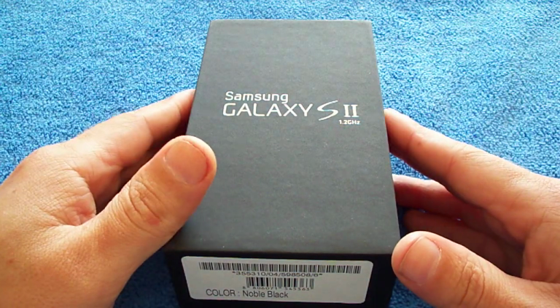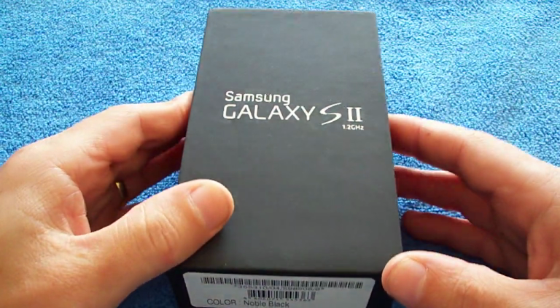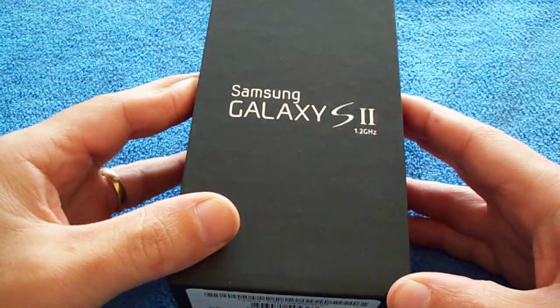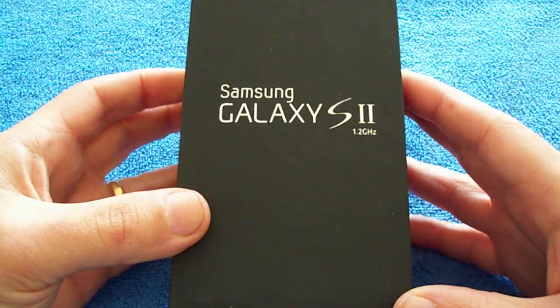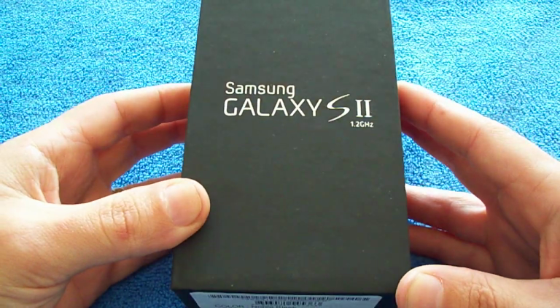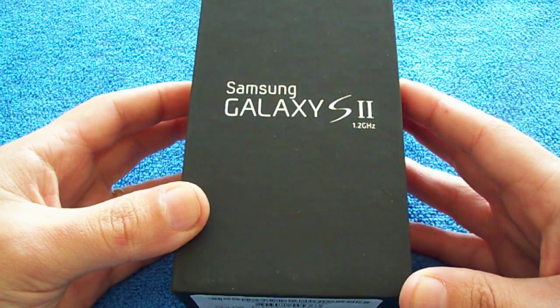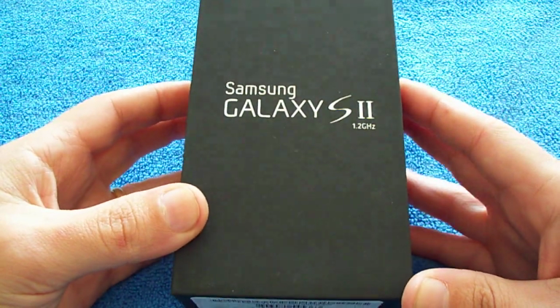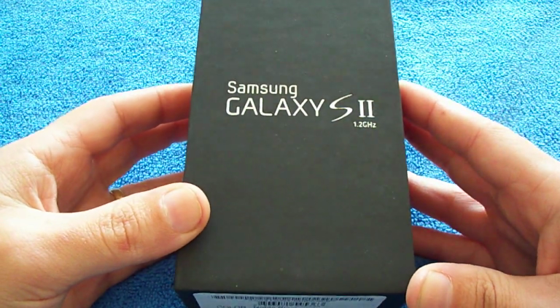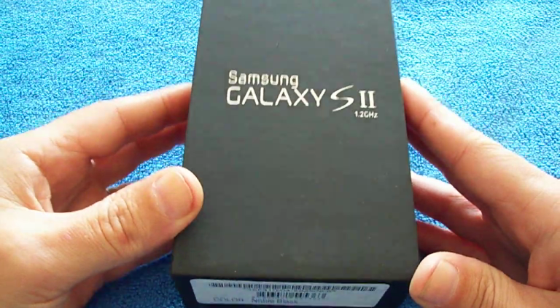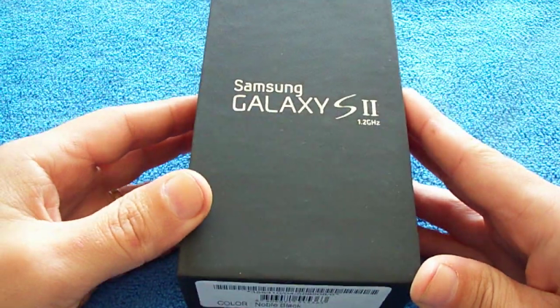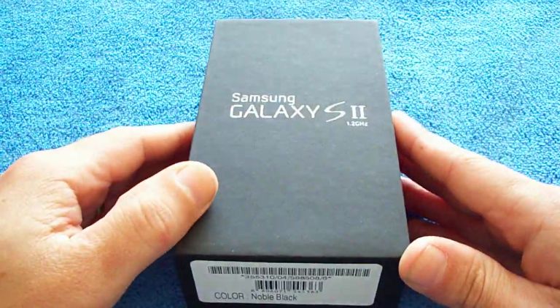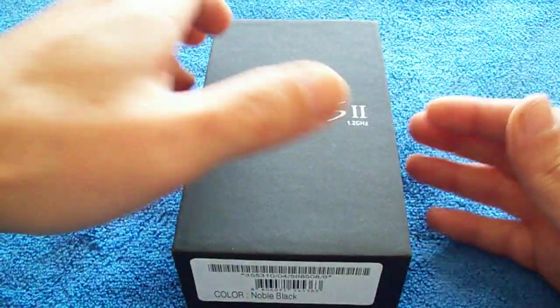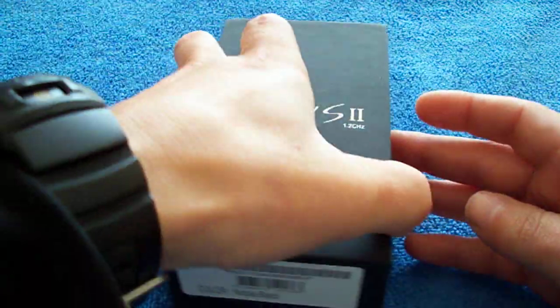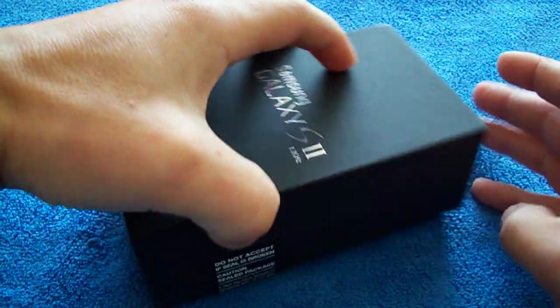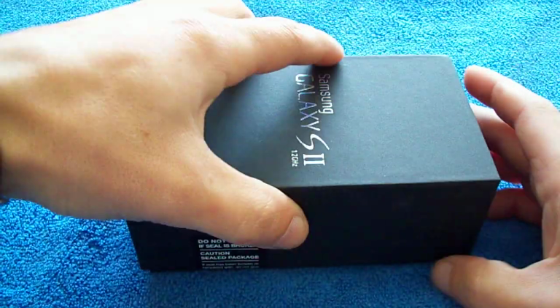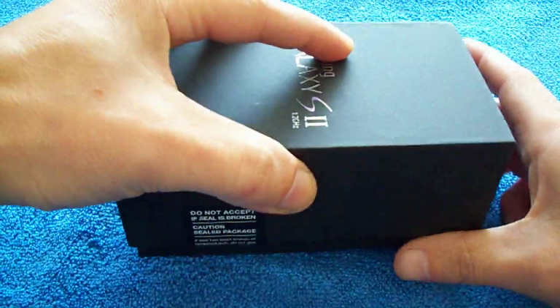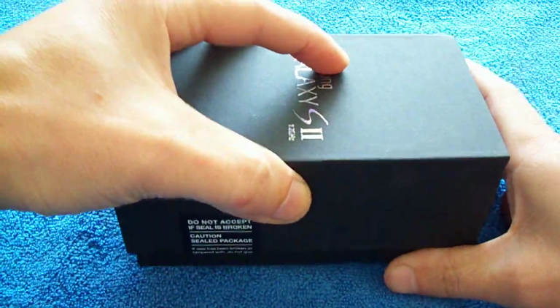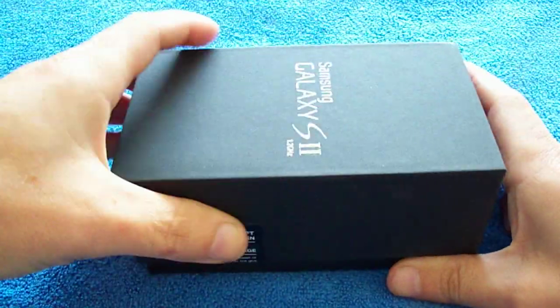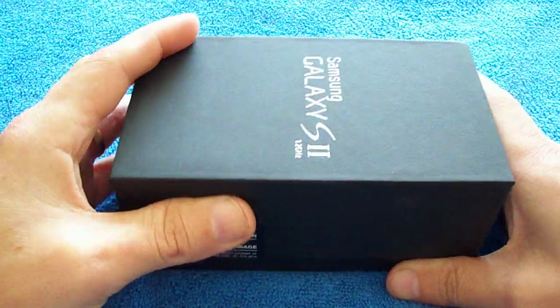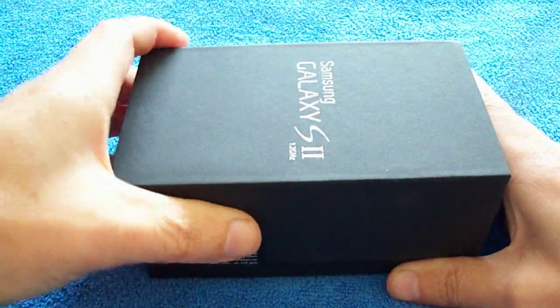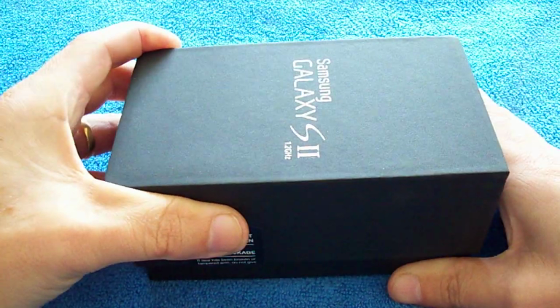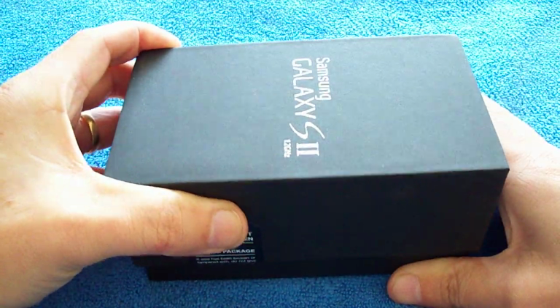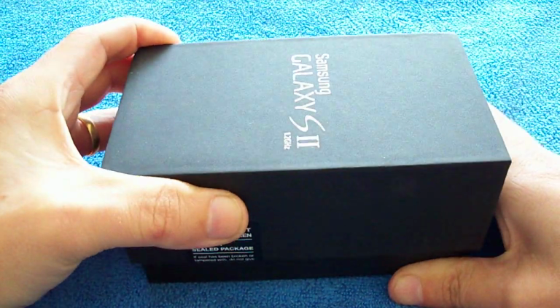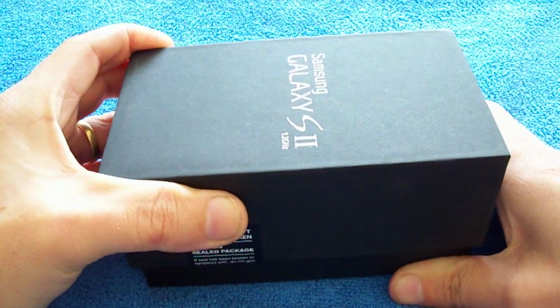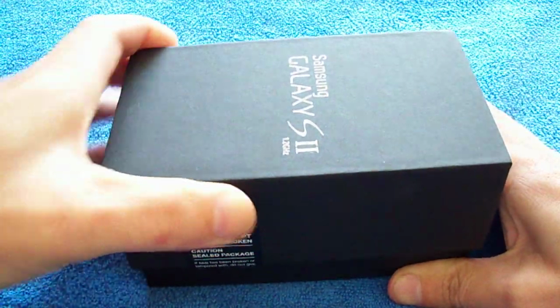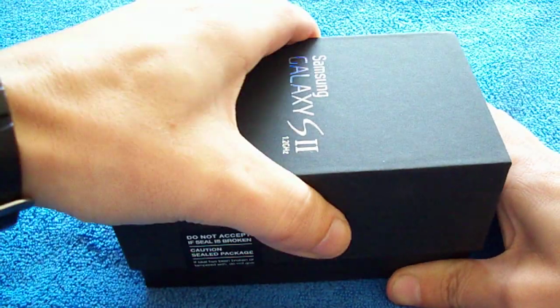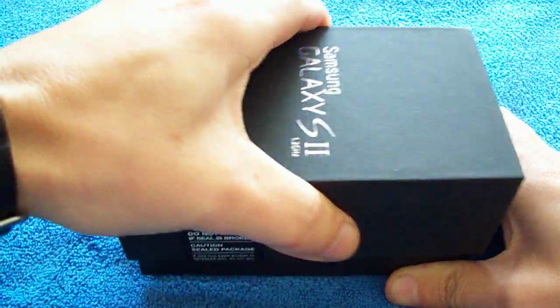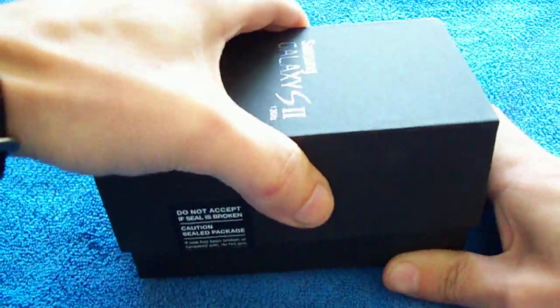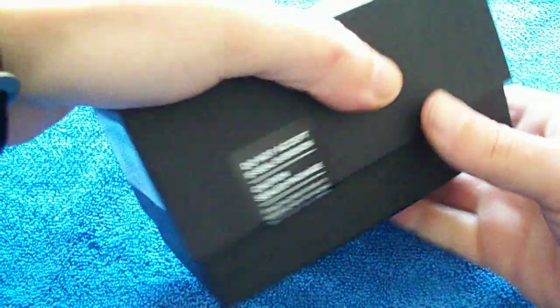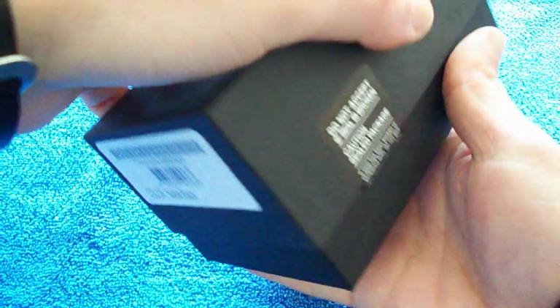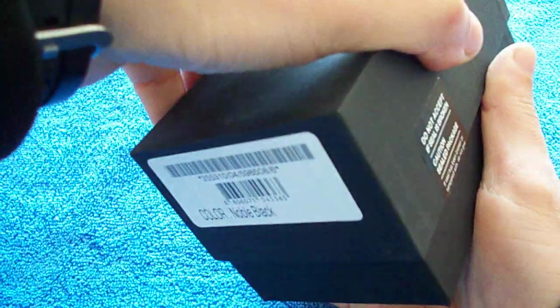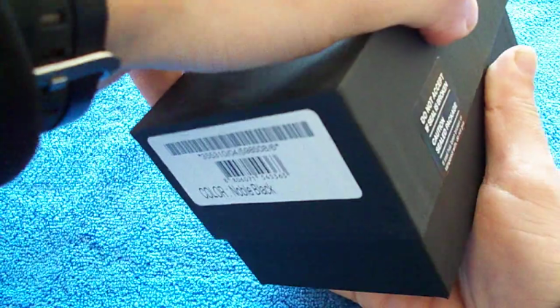Today I've got an unboxing of the Samsung Galaxy S2. As you guys know, I used to have the Samsung Galaxy S. It was a nice phone, a super phone. And this promises to be even better.